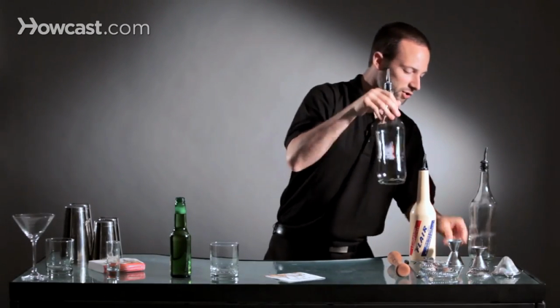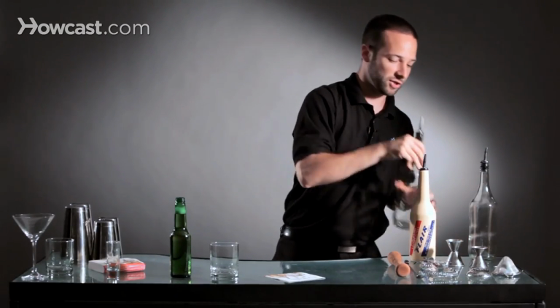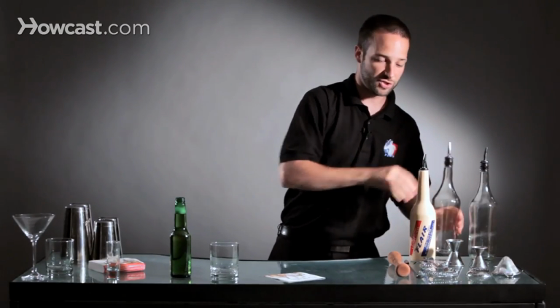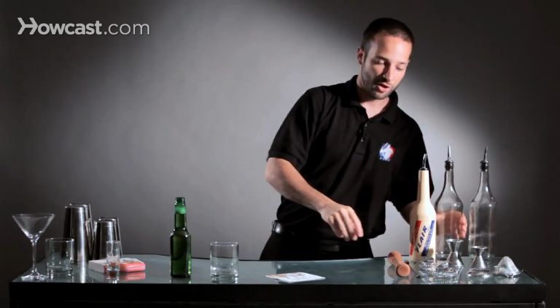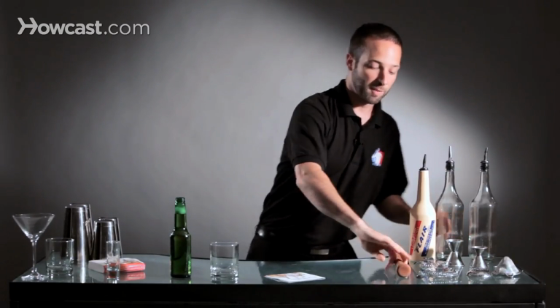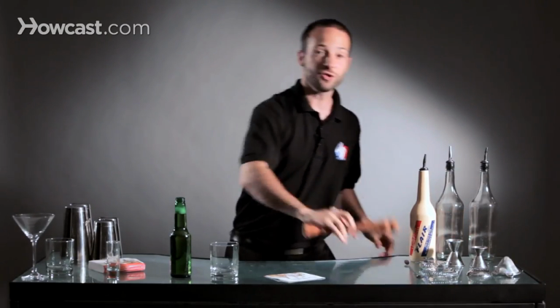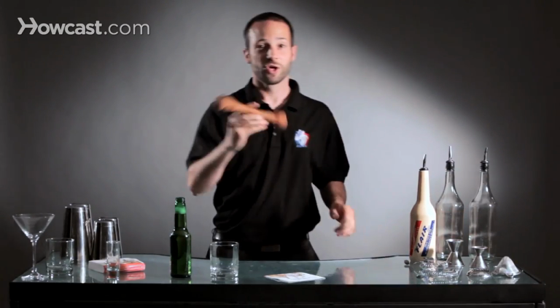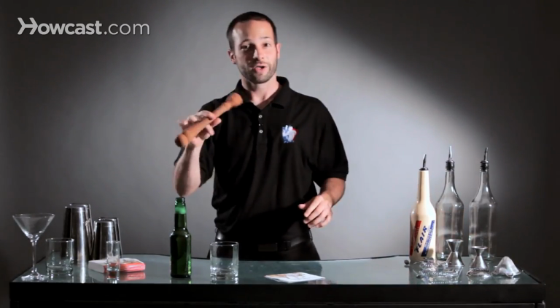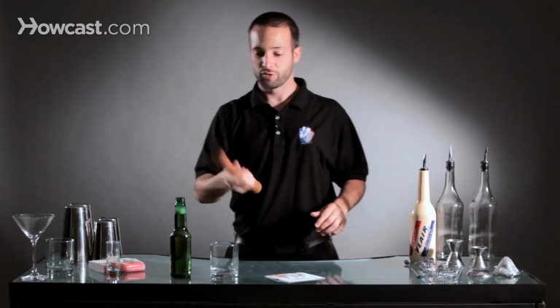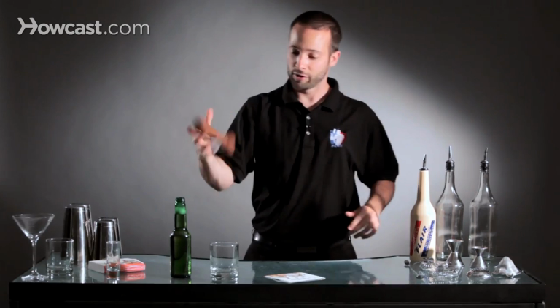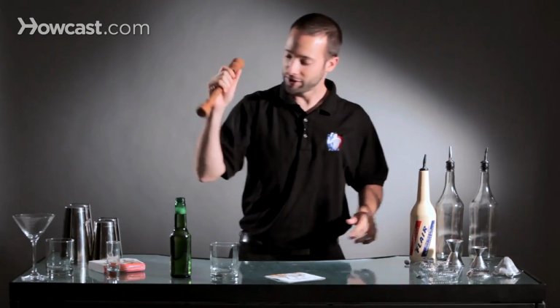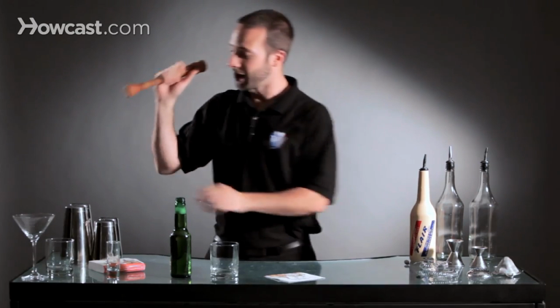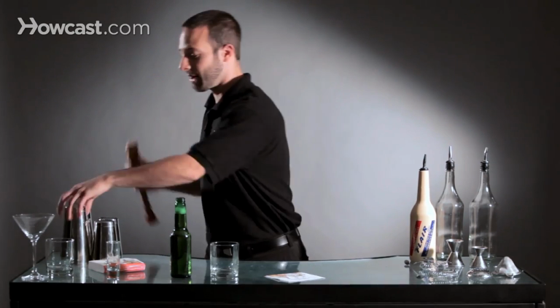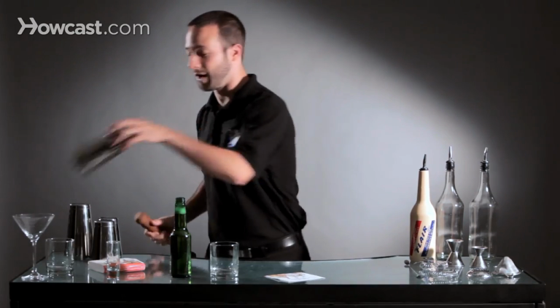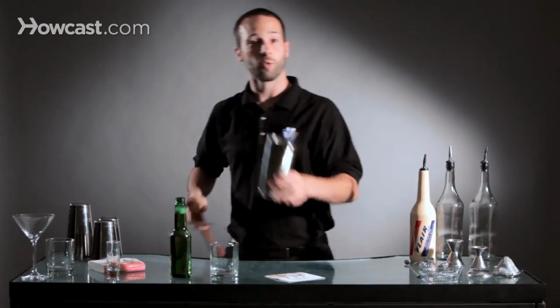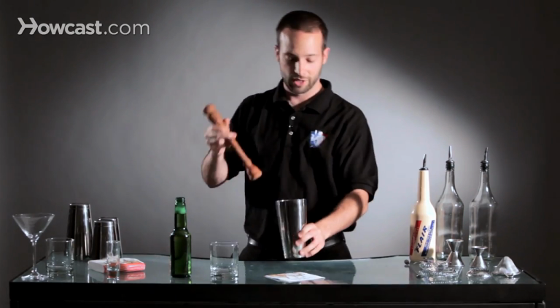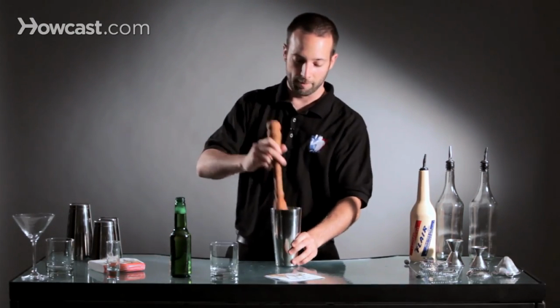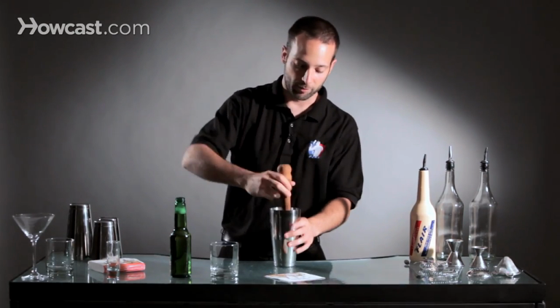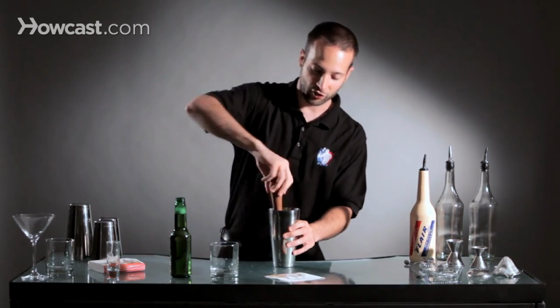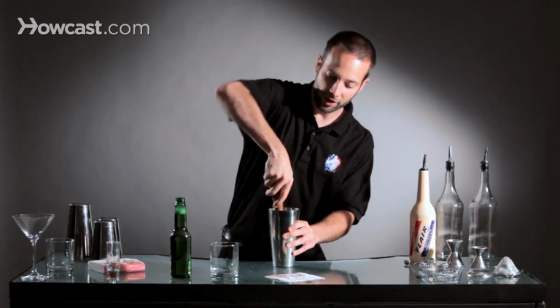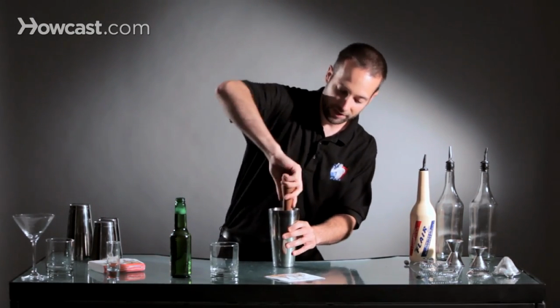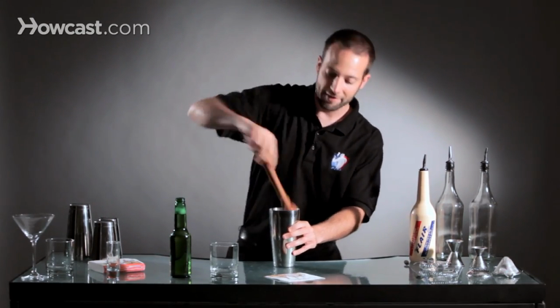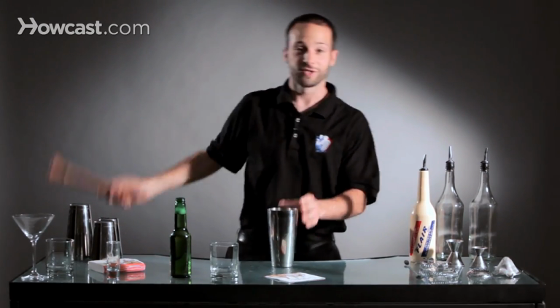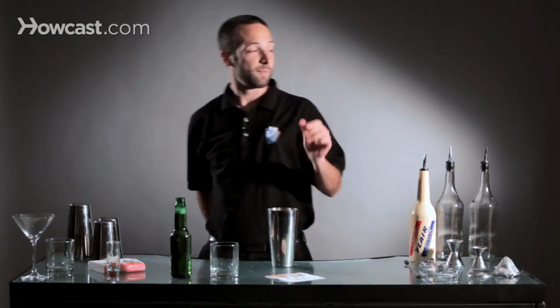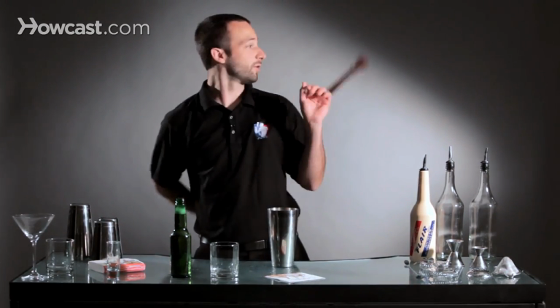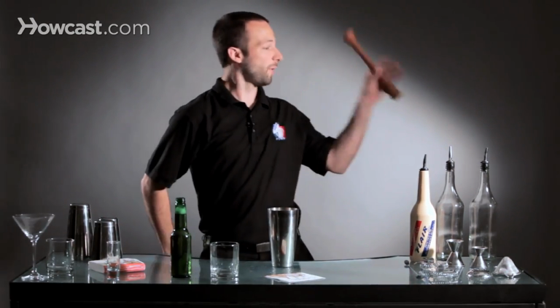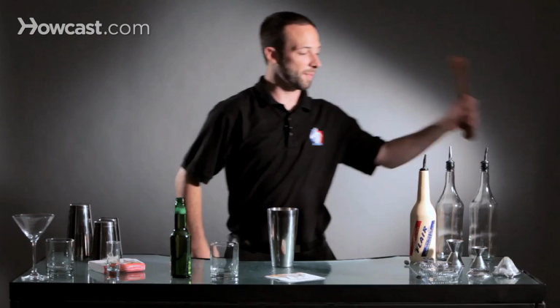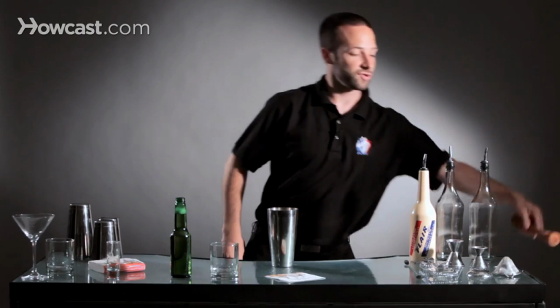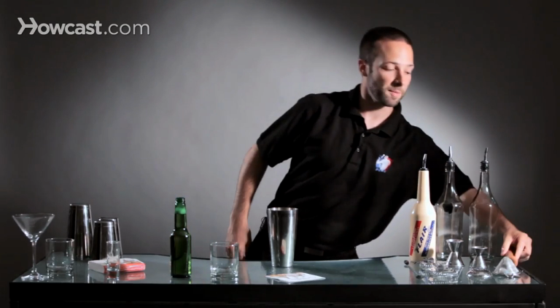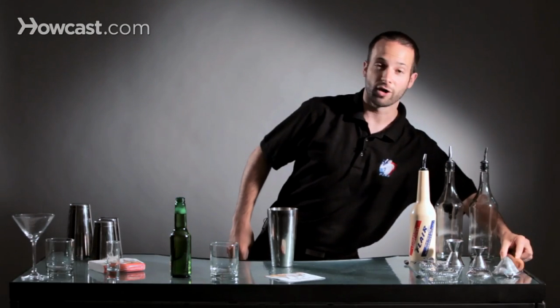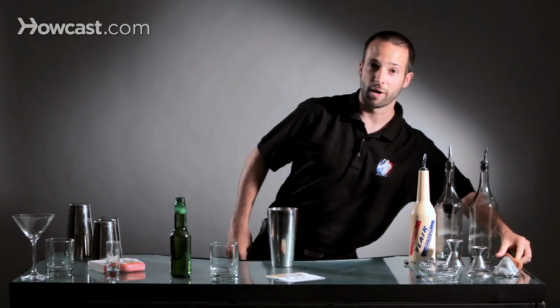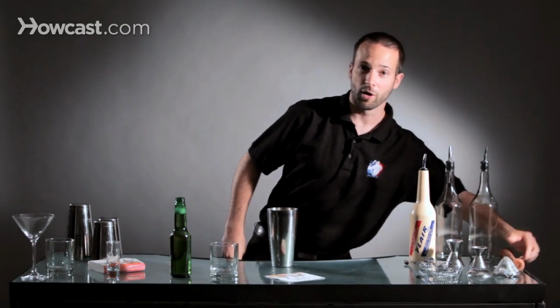You can use muddlers while you bartend. A lot of times when I'm at work, I'll muddle my drink up and then I'll take my muddler, throw it behind my back and drop it back onto my bar.